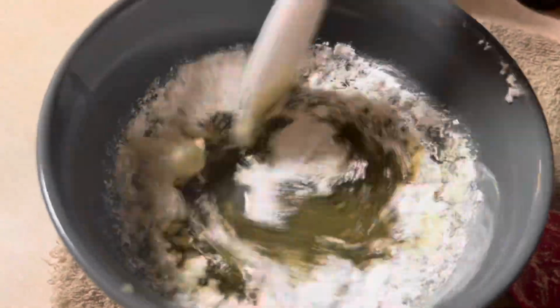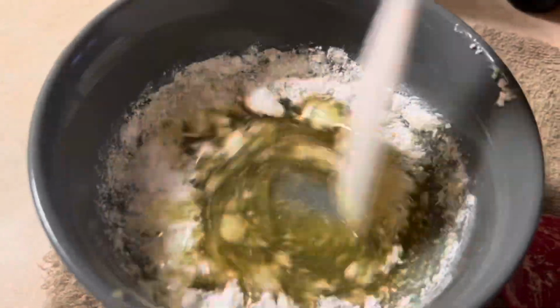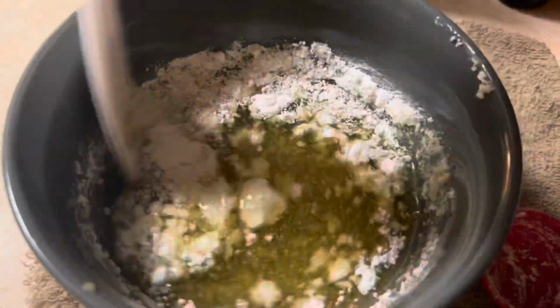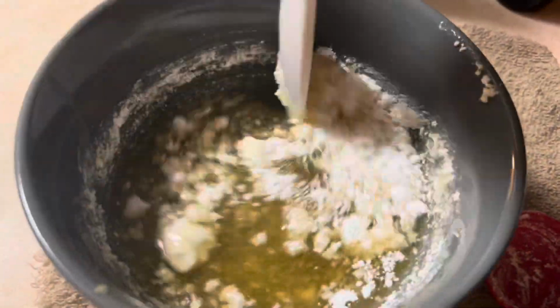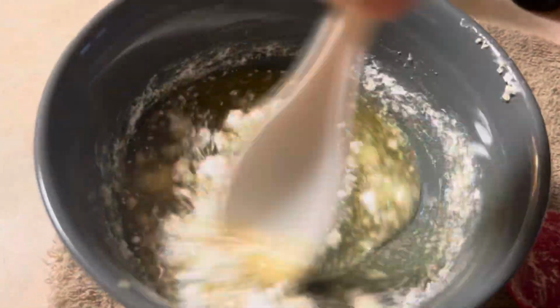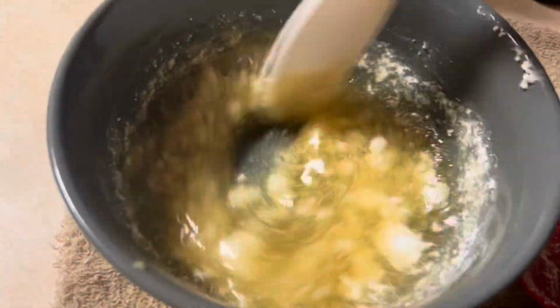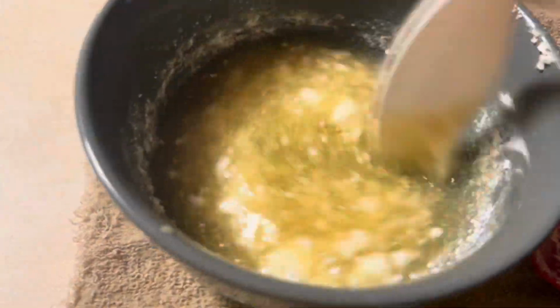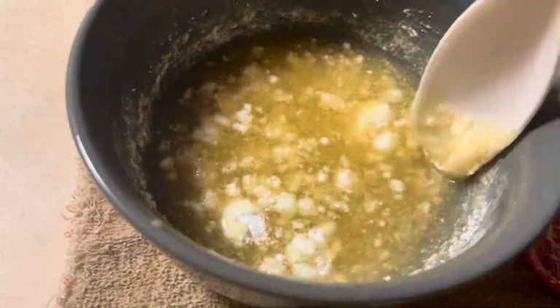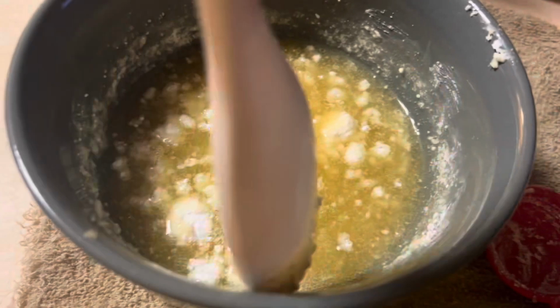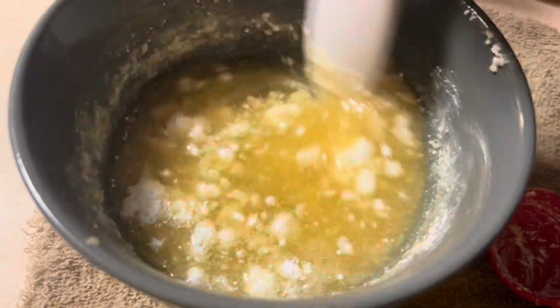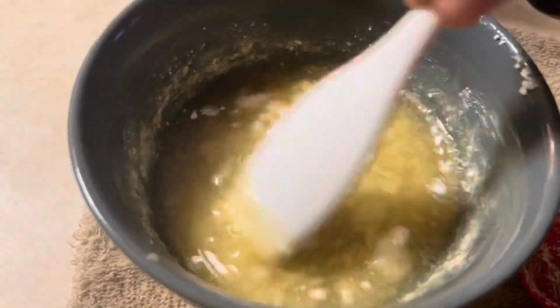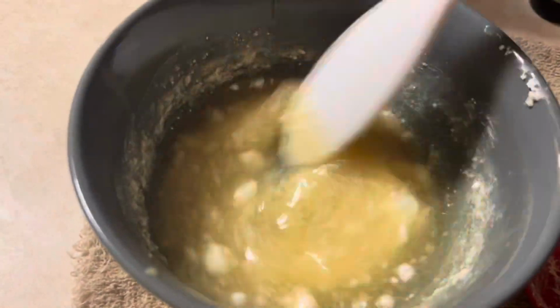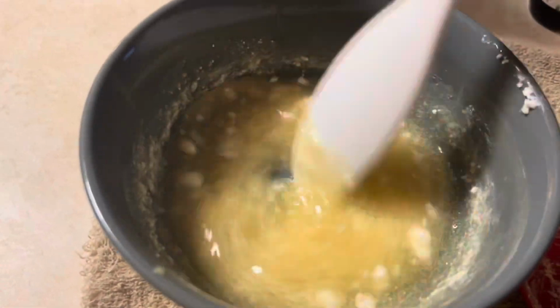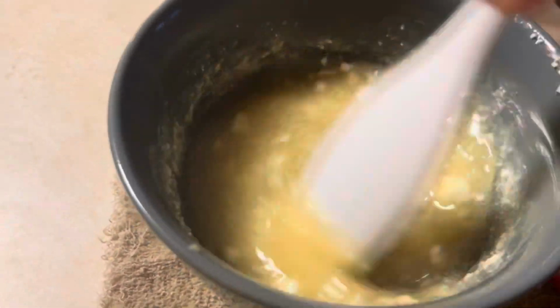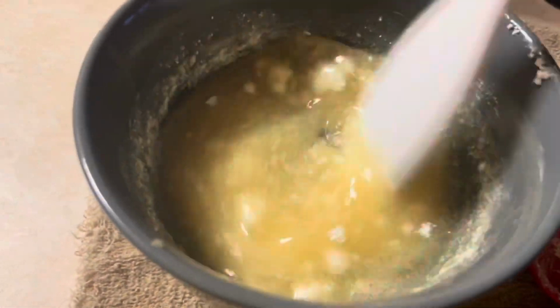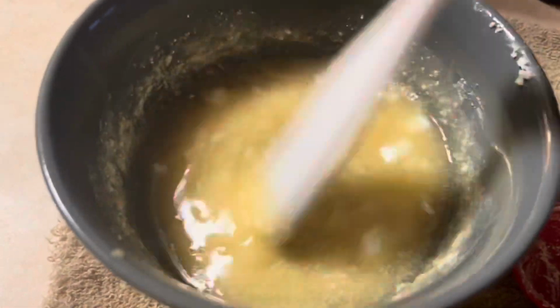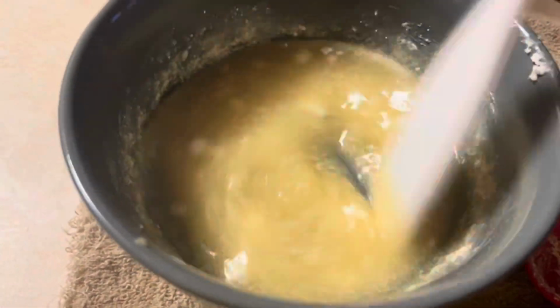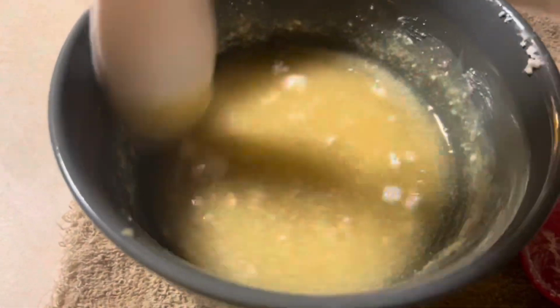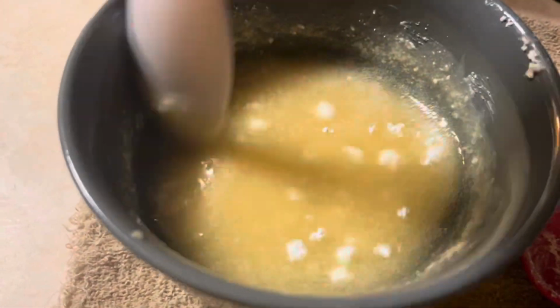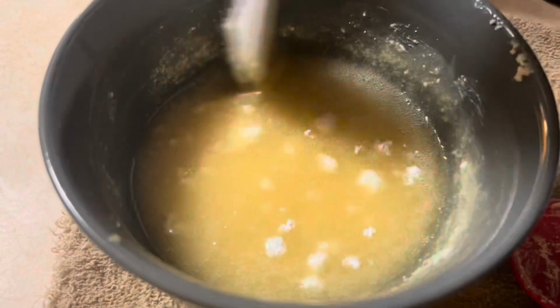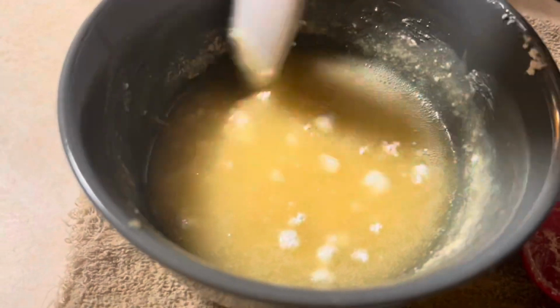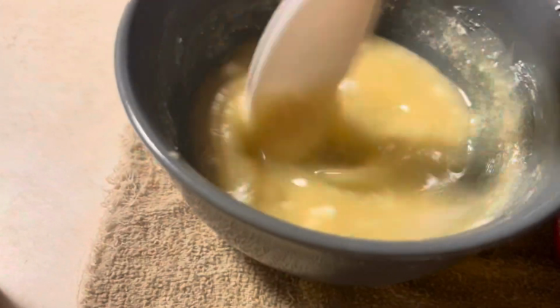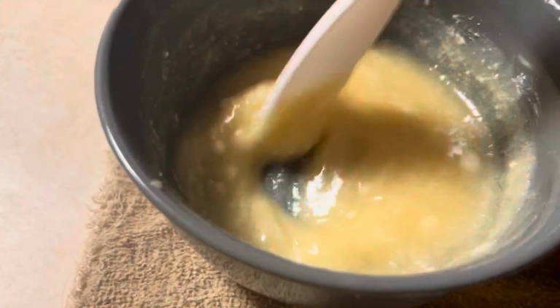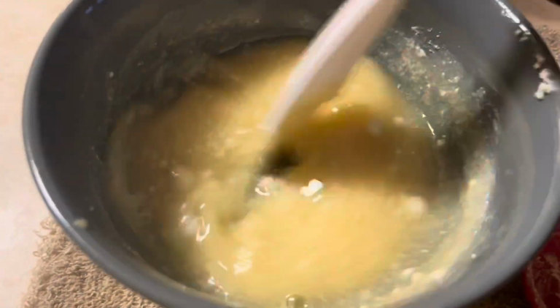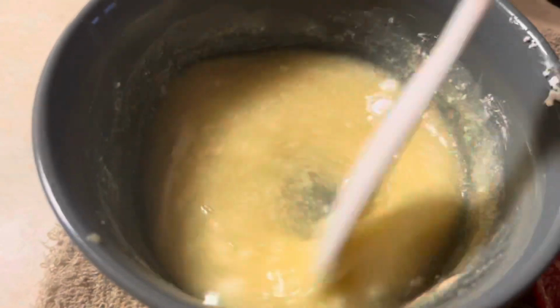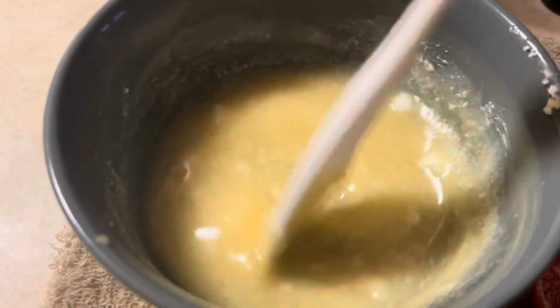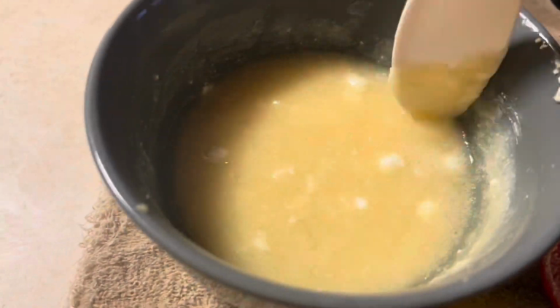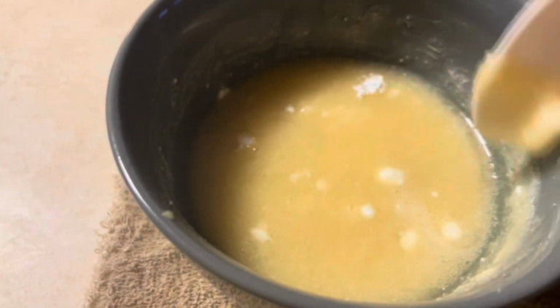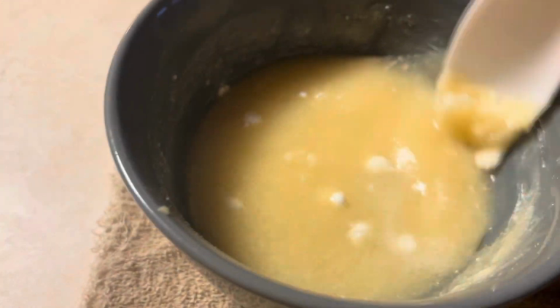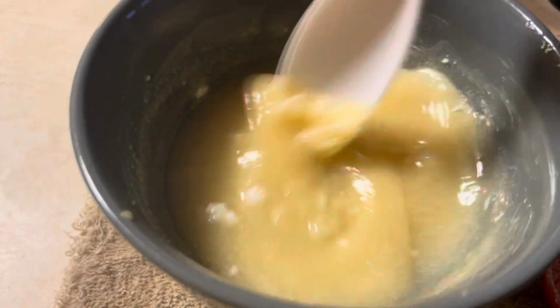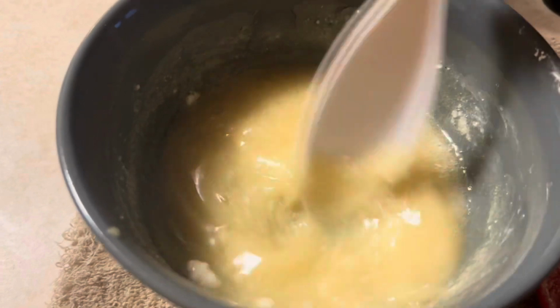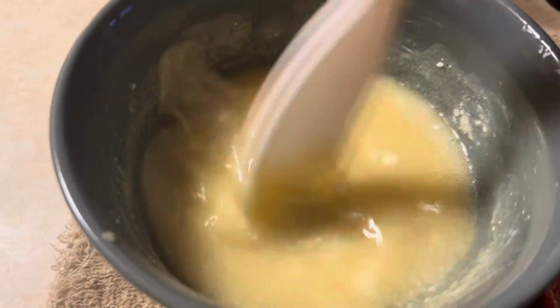Once you add in your two tablespoons of magnesium hydroxide — again, everything will be linked in the description box as far as materials and measurements — stir it up until it's homogeneous throughout the entire mixture. There might be a few clumps, but try to get out as many as you possibly can.